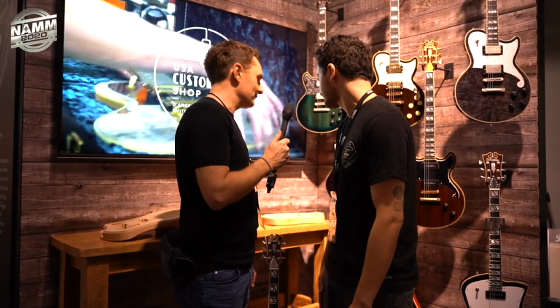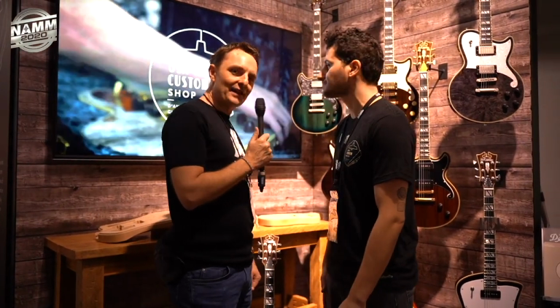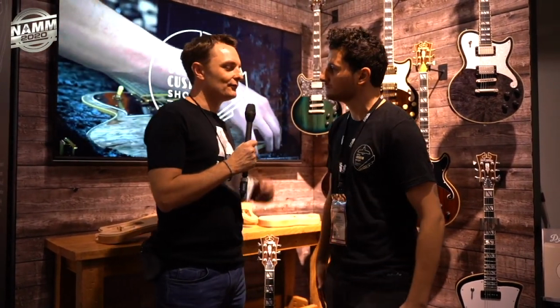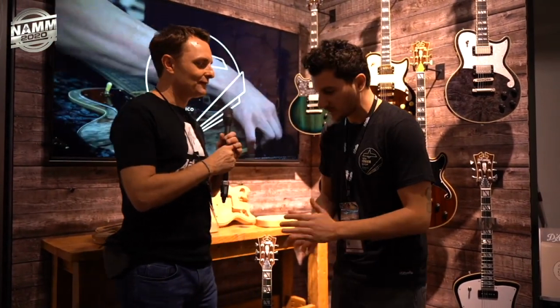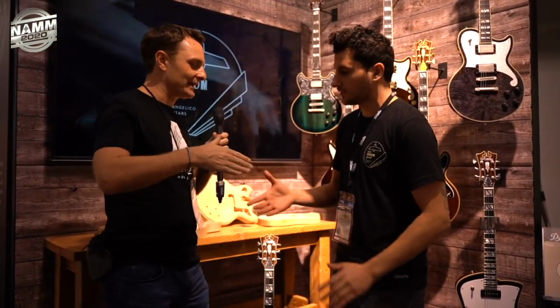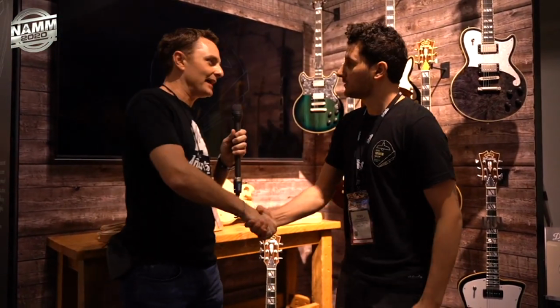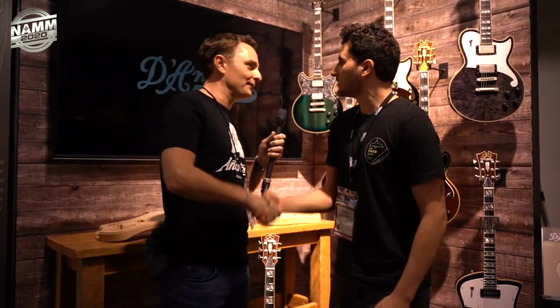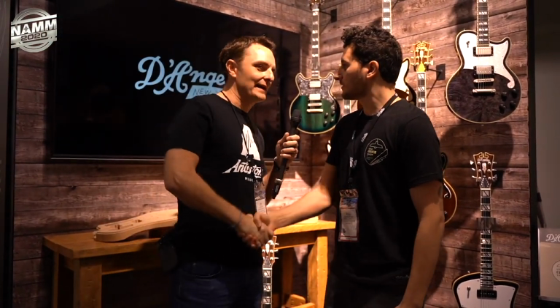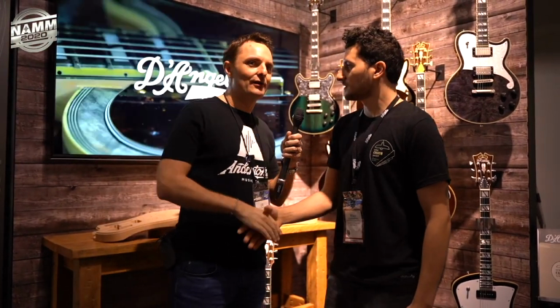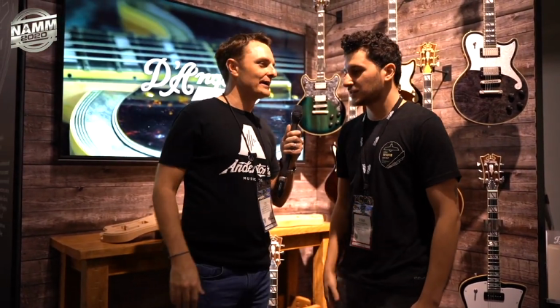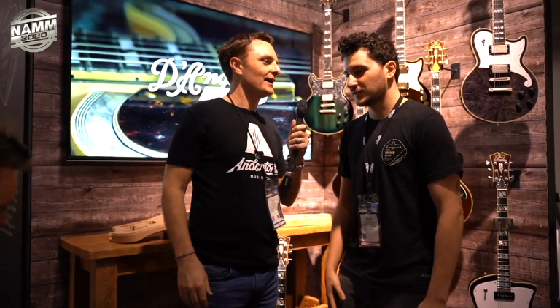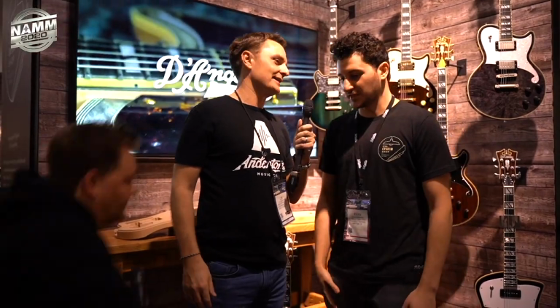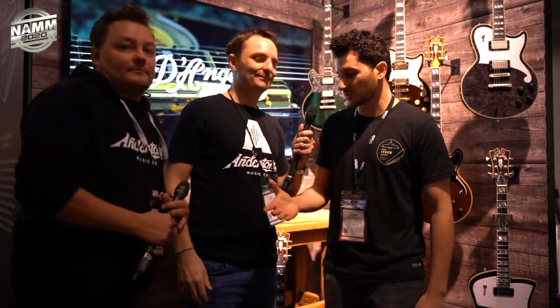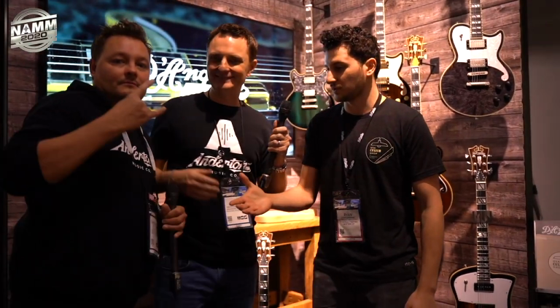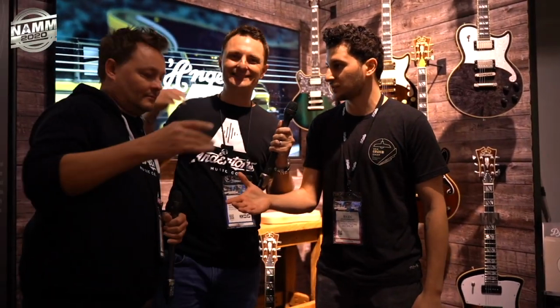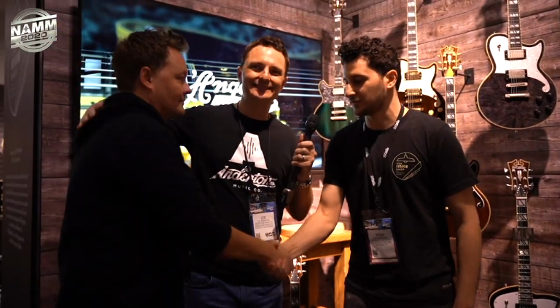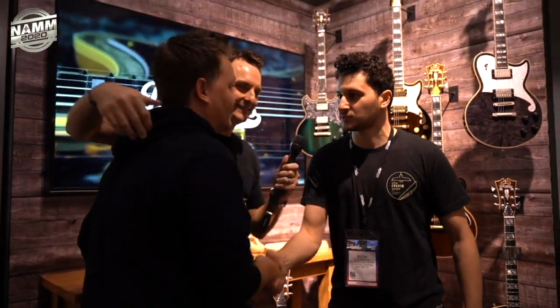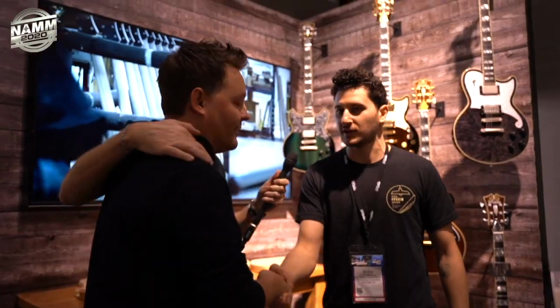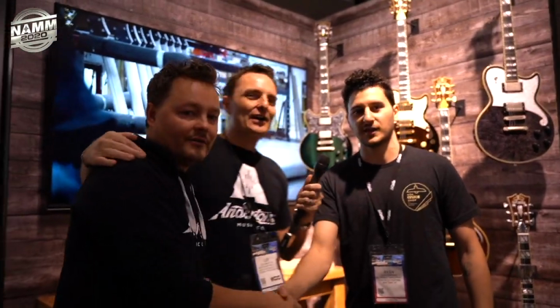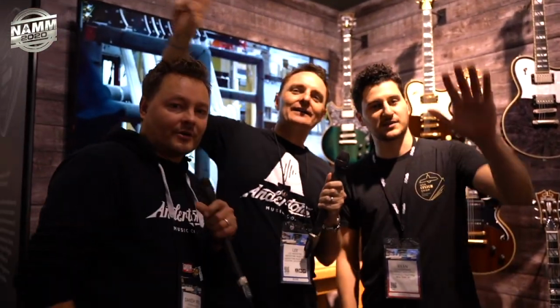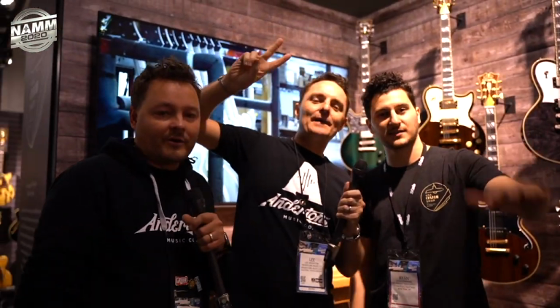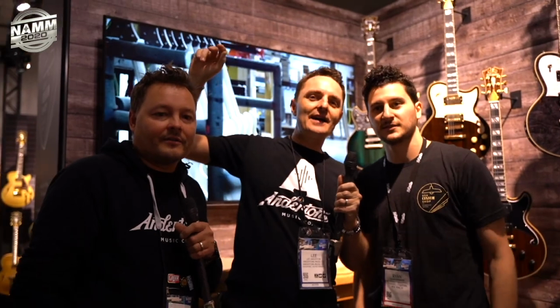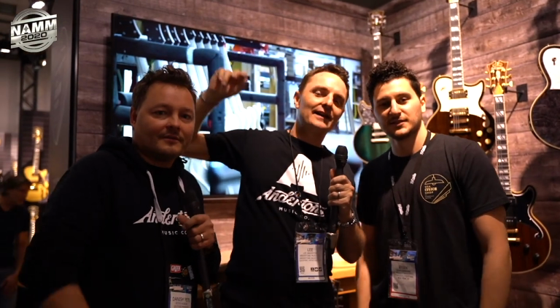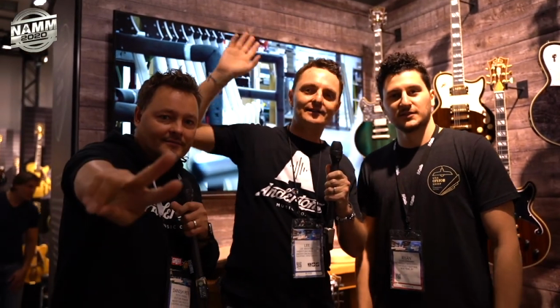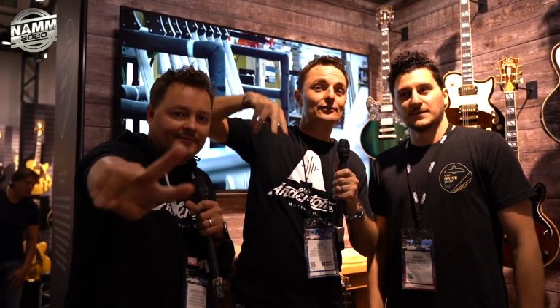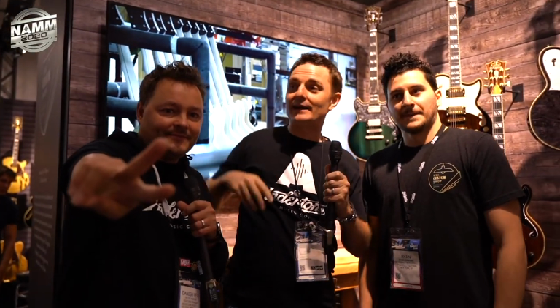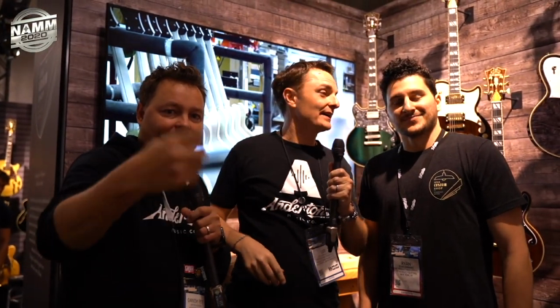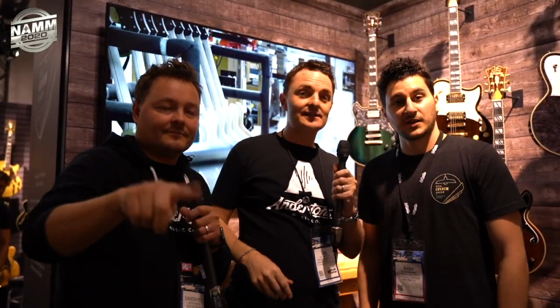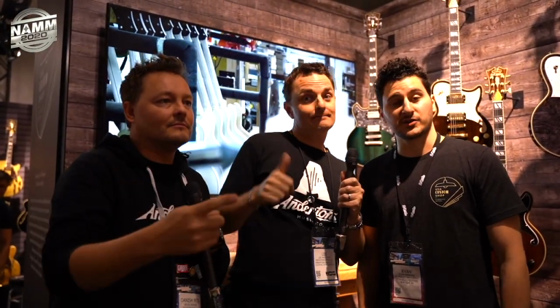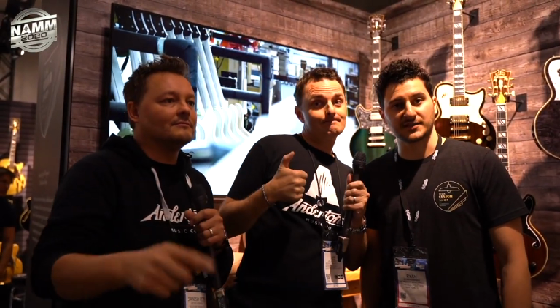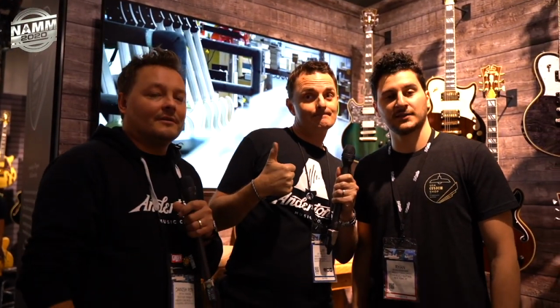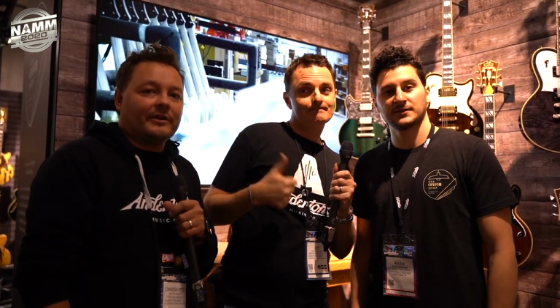Thank you to Ryan for making our final video of the NAMM show a real highlight. This was a hoot and you're not to be left out. See you back home. Cheers!